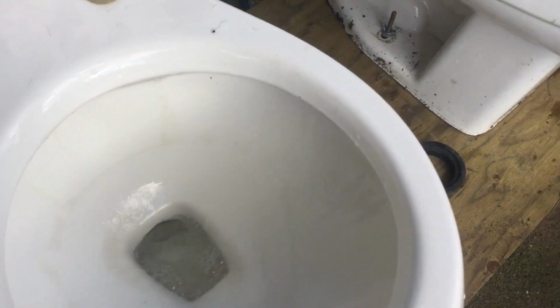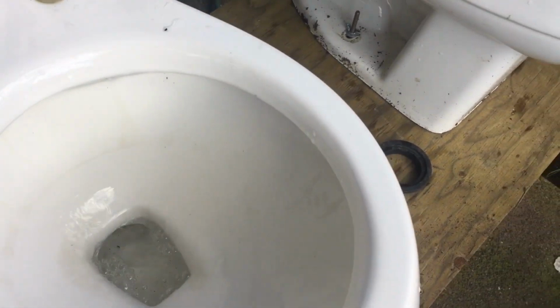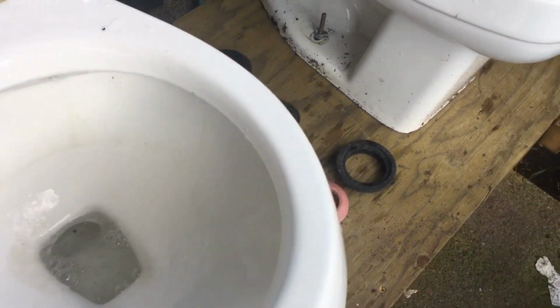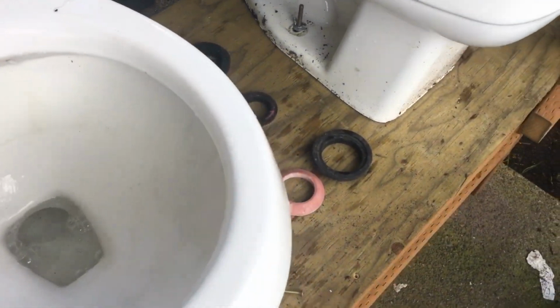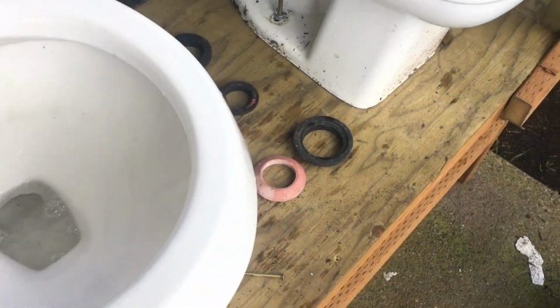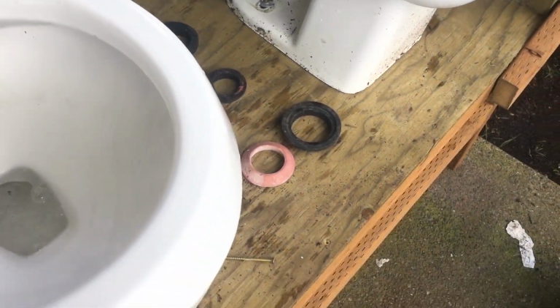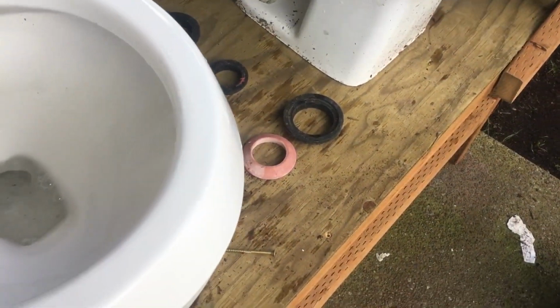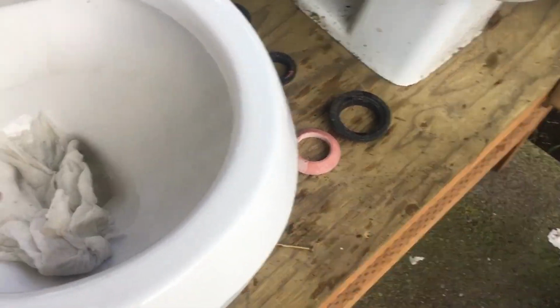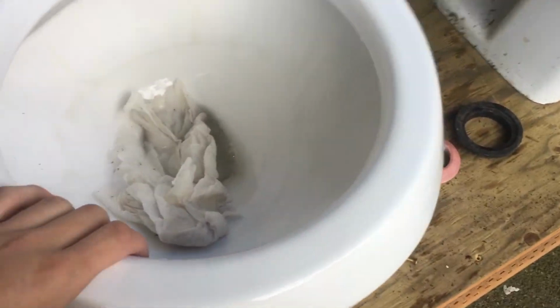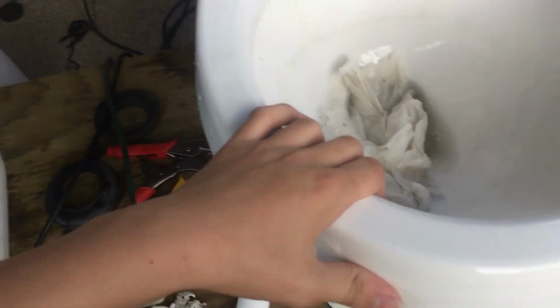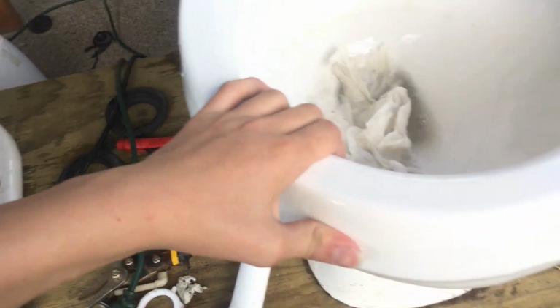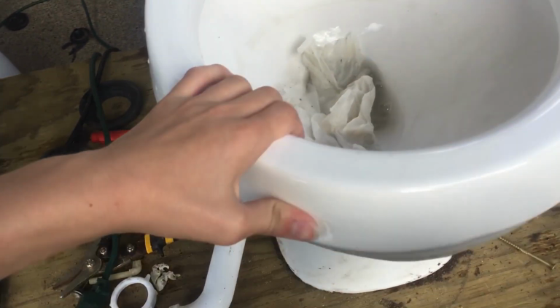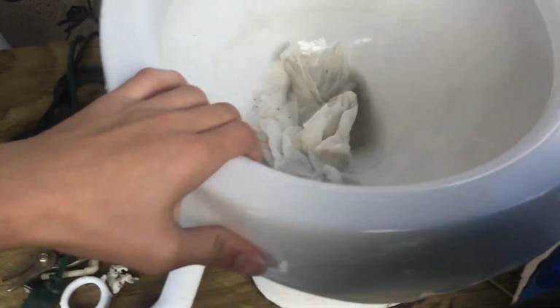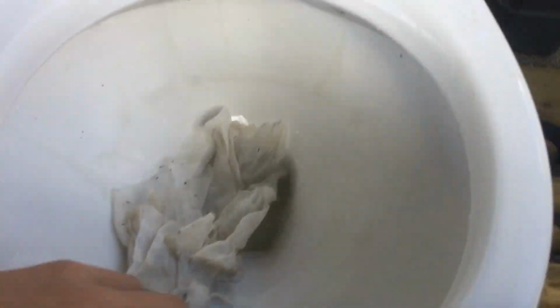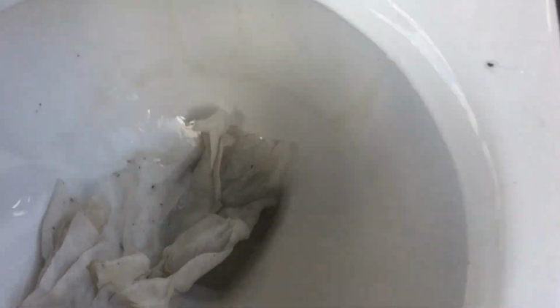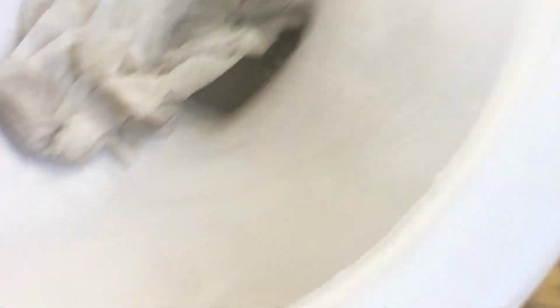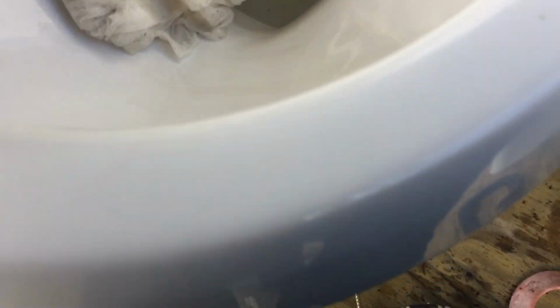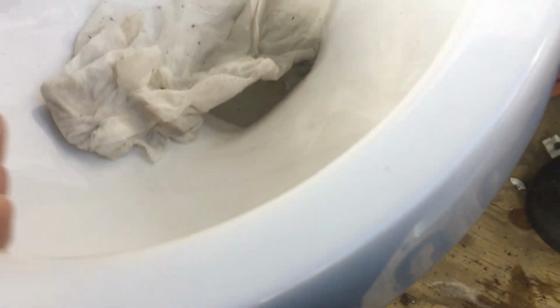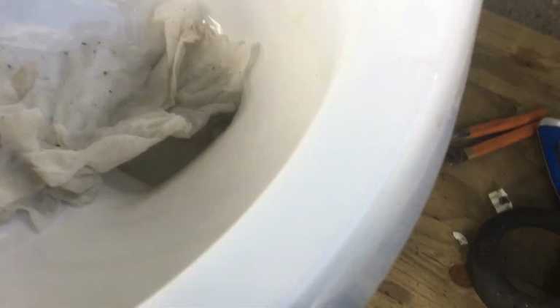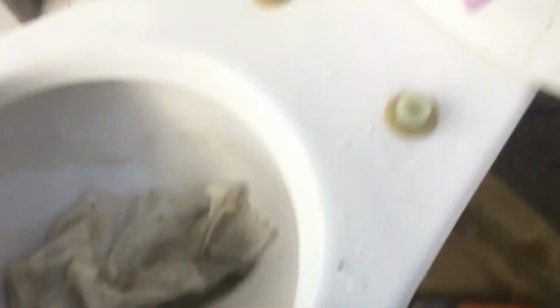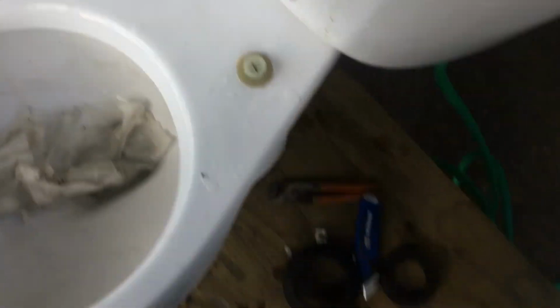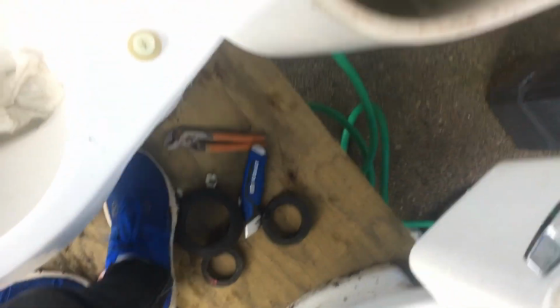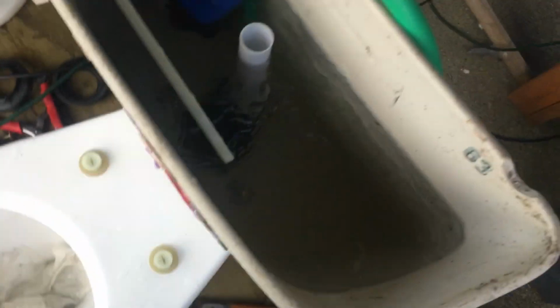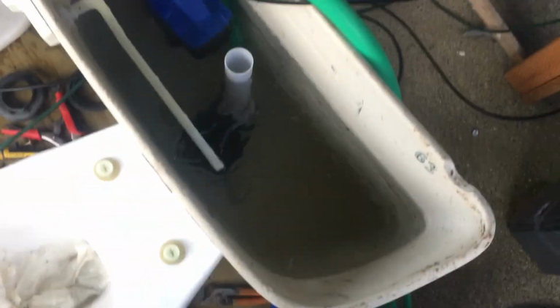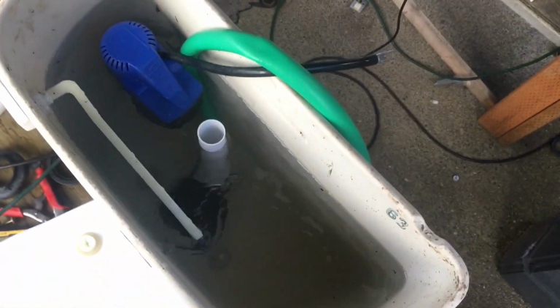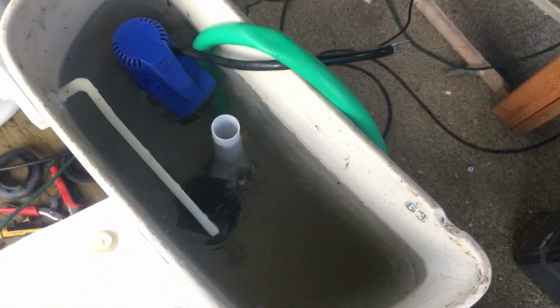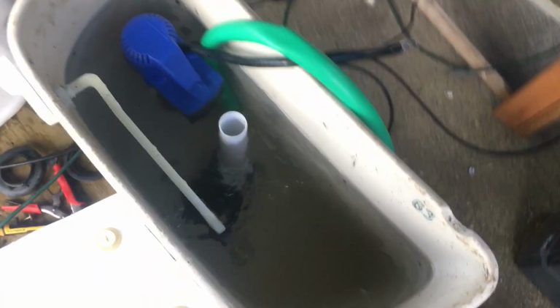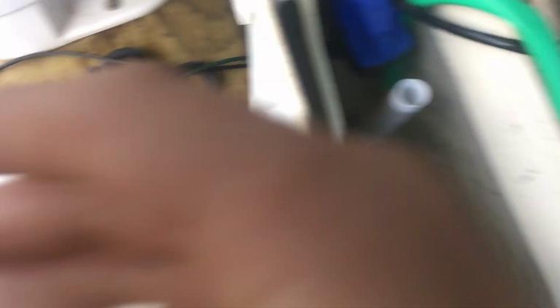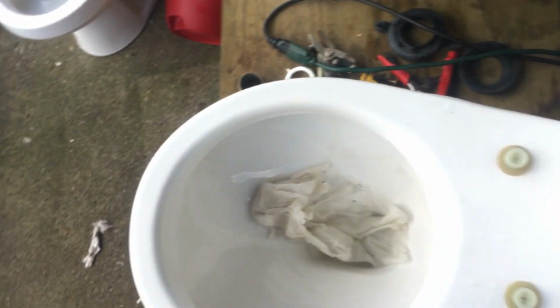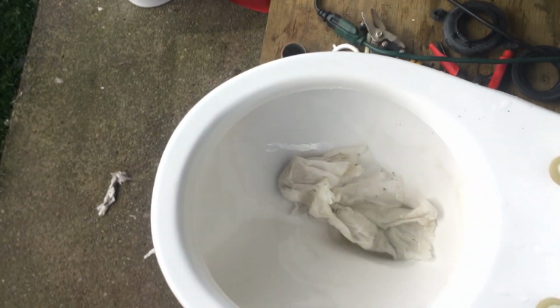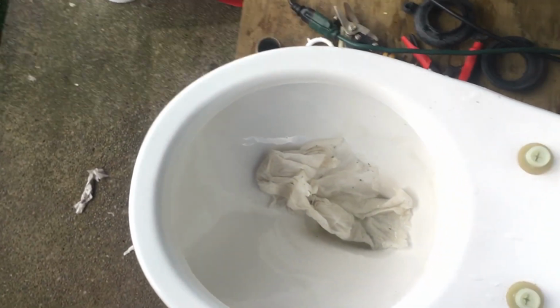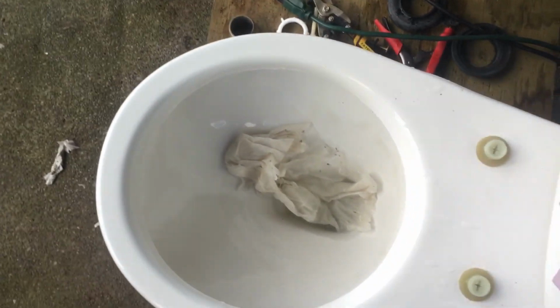This thing definitely is a really bad performer, to be honest. It'll probably clog on just that — wouldn't surprise me. But the tank's about to go through the overflow tubes, so here we go.